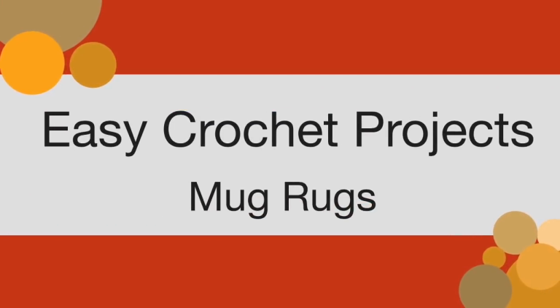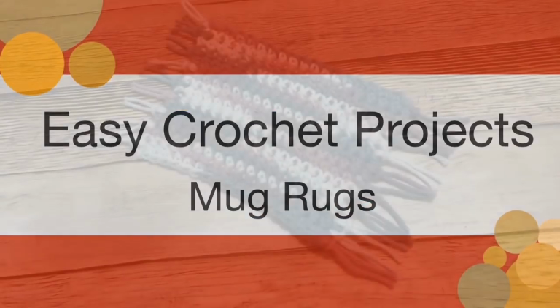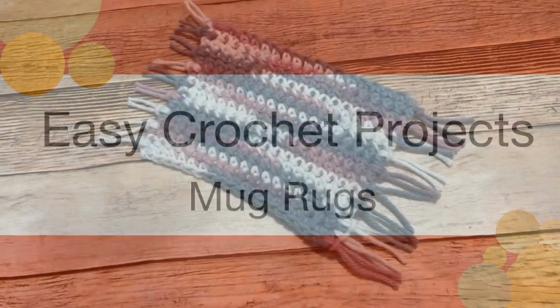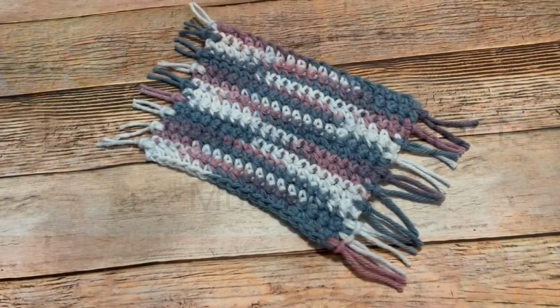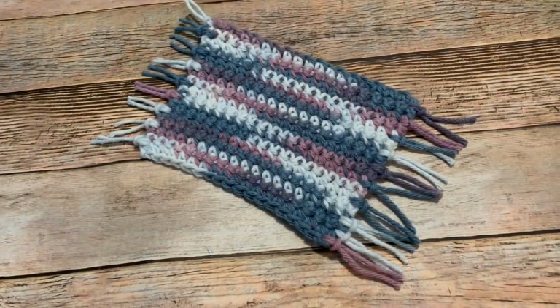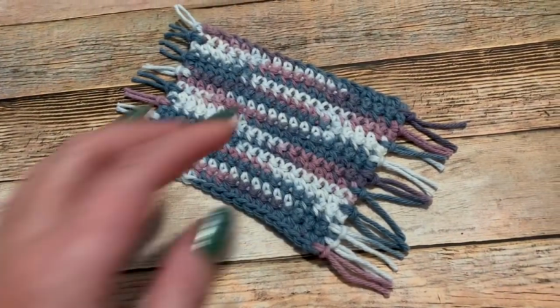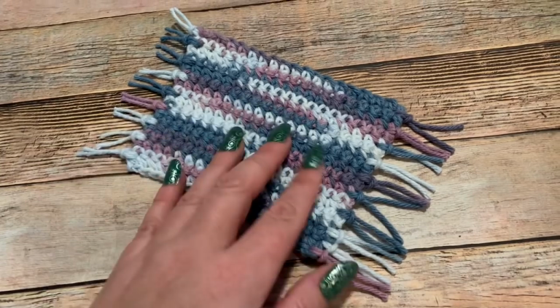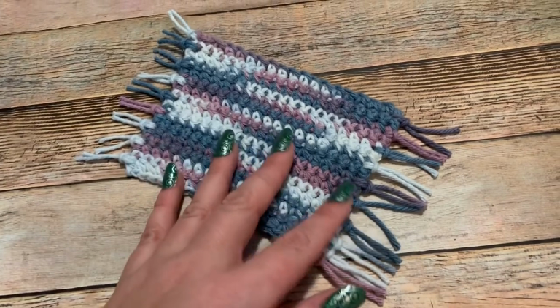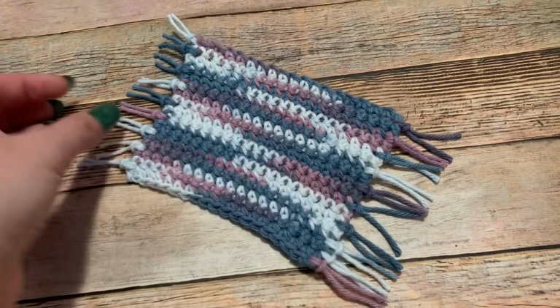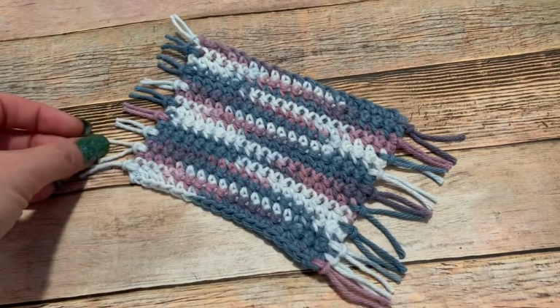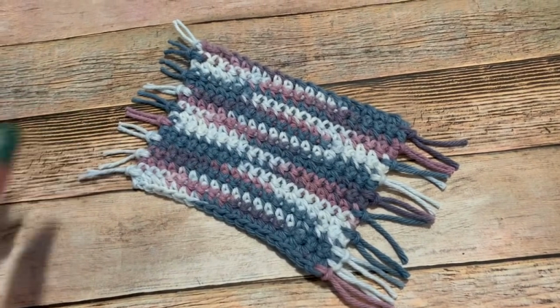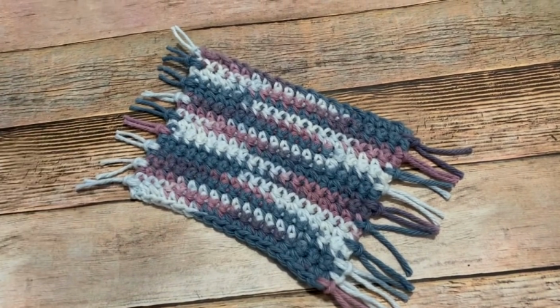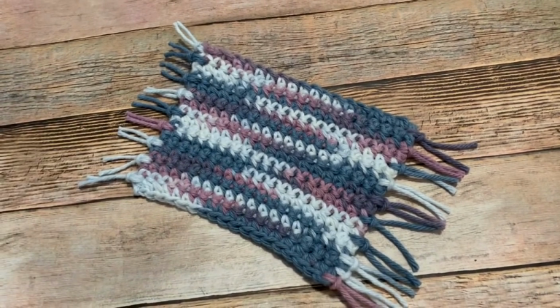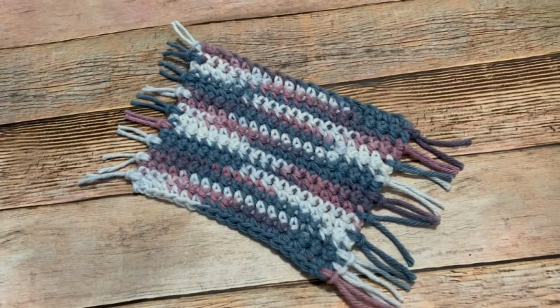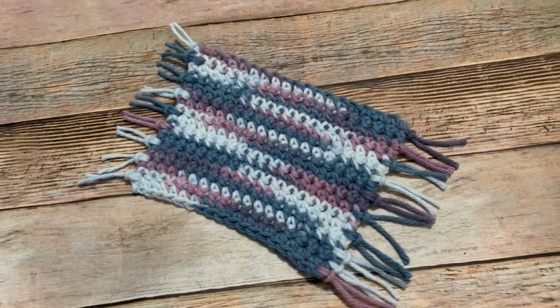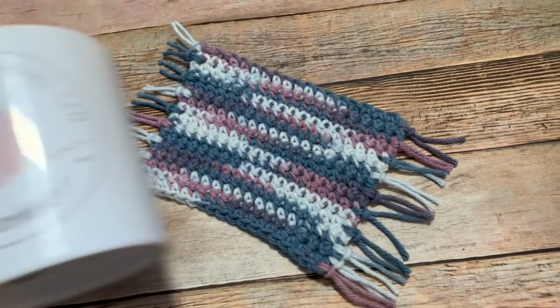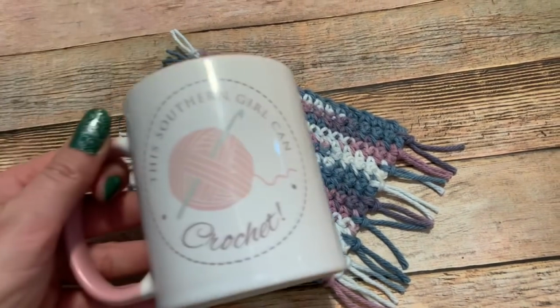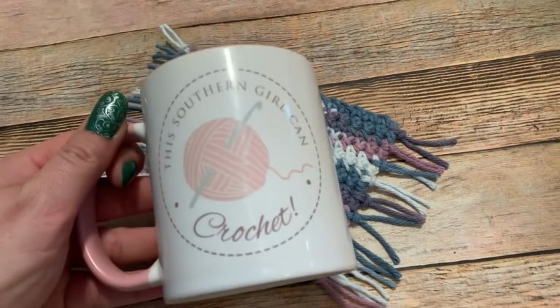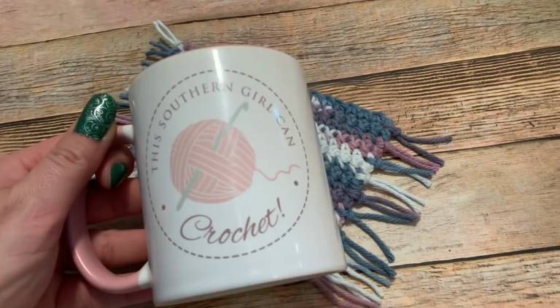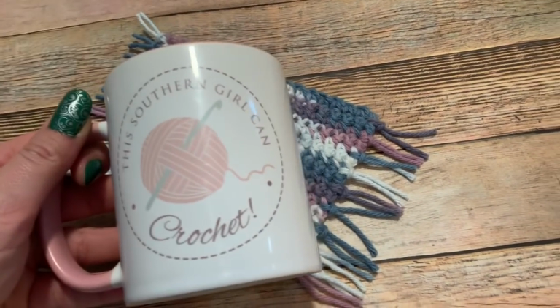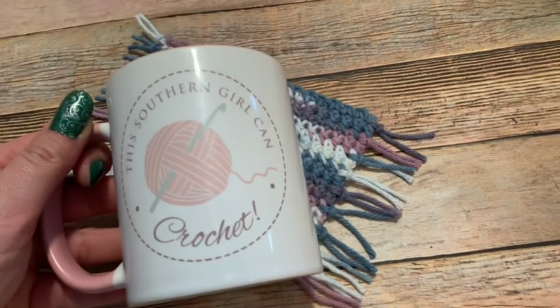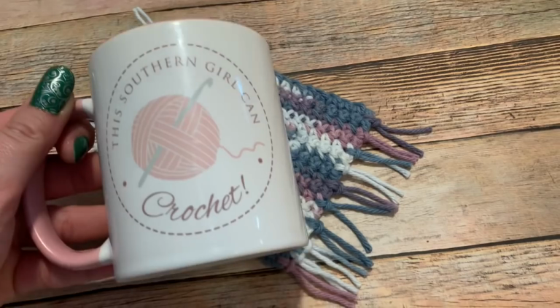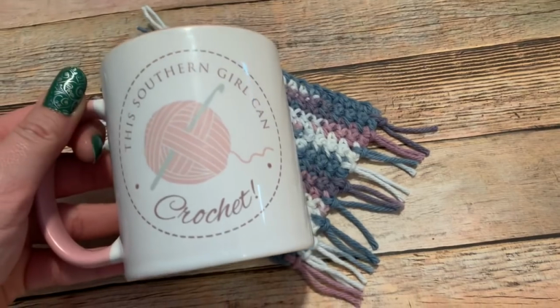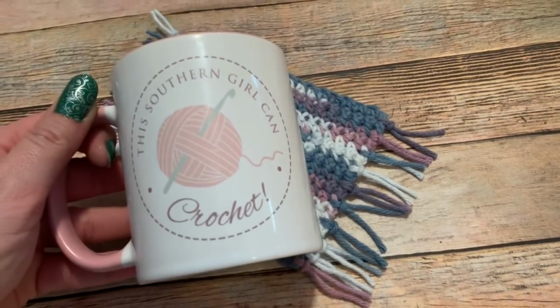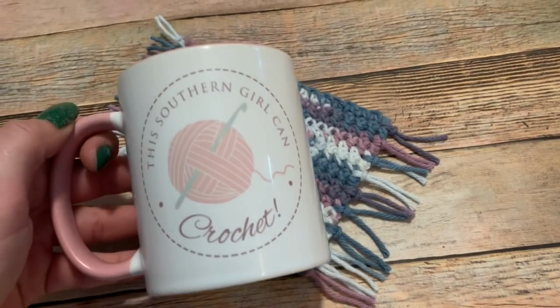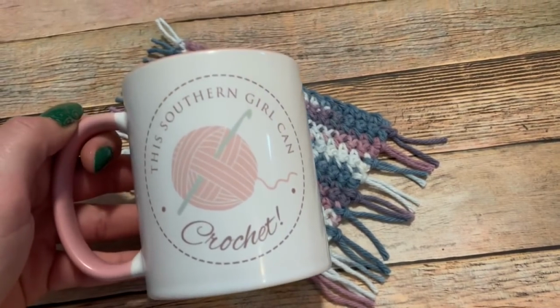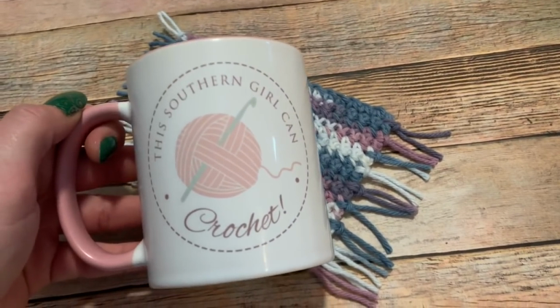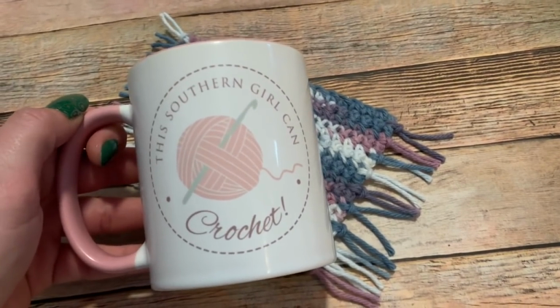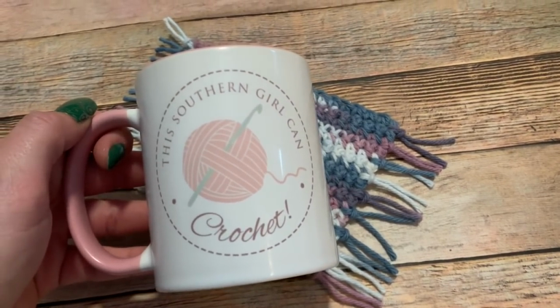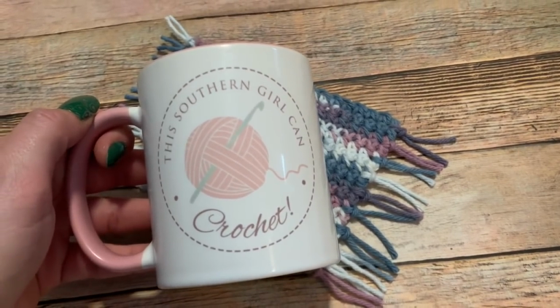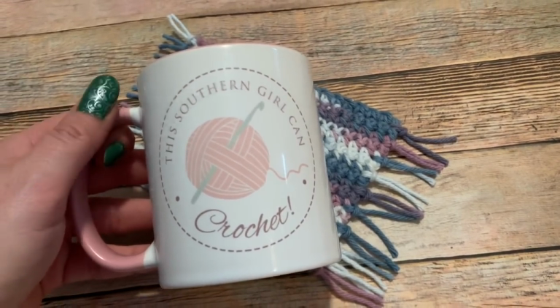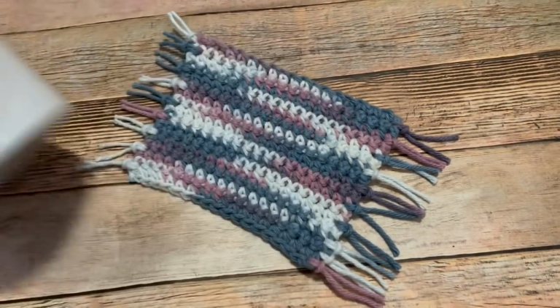Hey y'all, welcome back! In this video I'm going to show you how to crochet this cute little mug rug that you use sort of like a coaster for your coffee mug. Stay tuned and I'll show you how to make it.